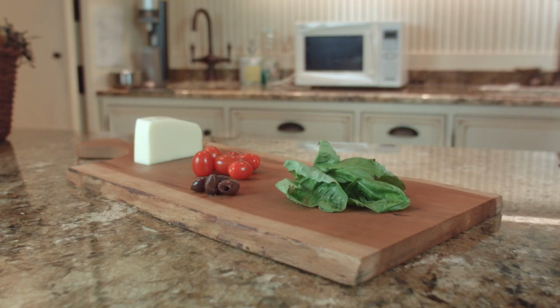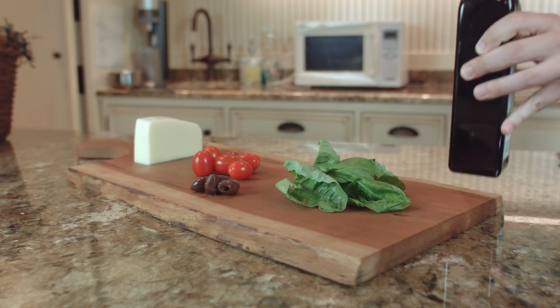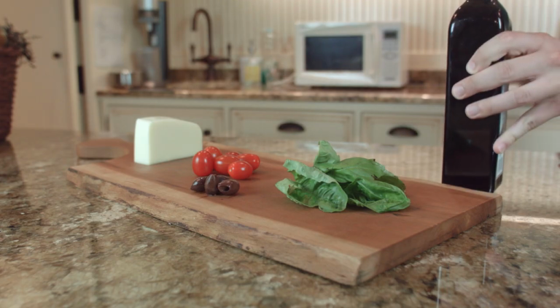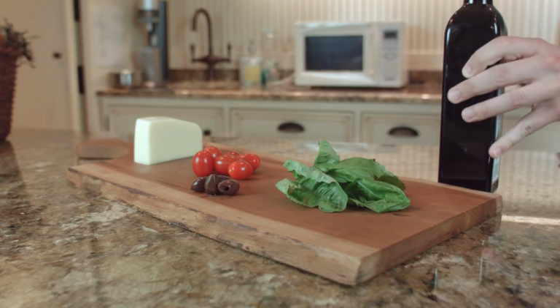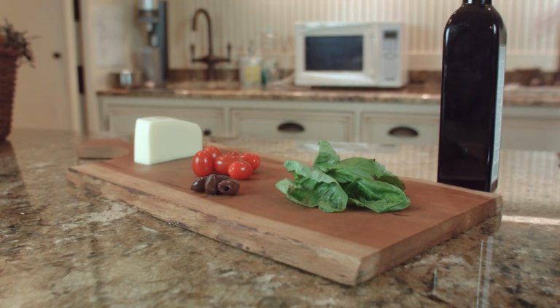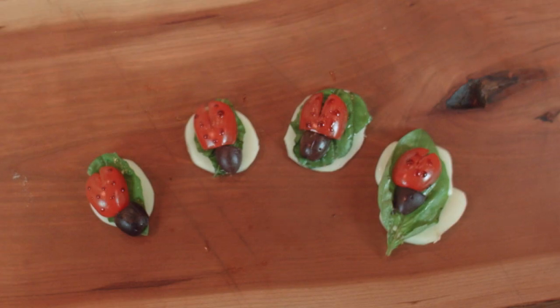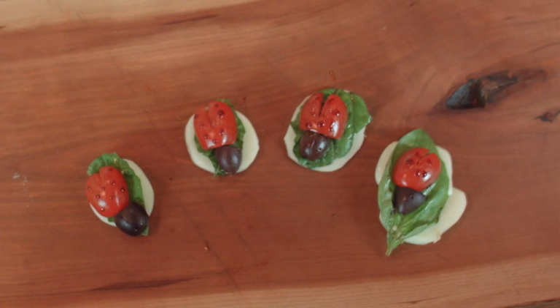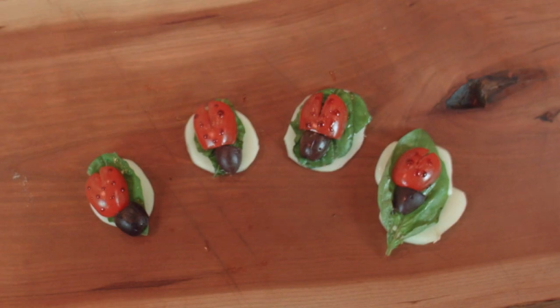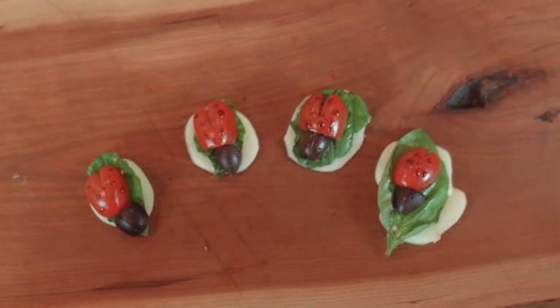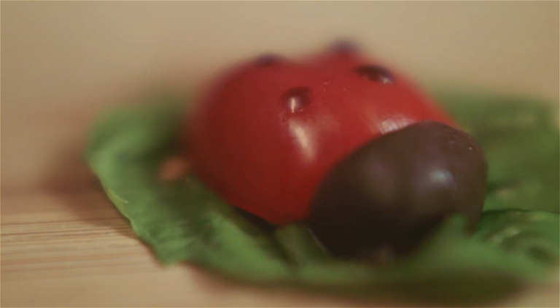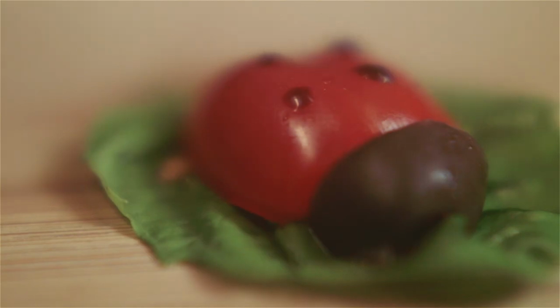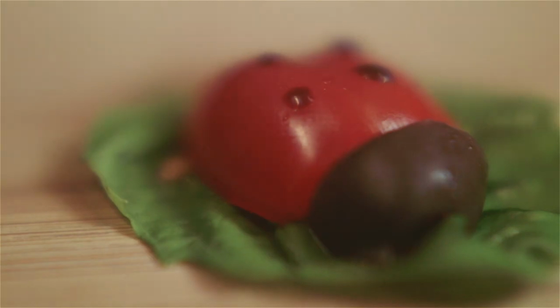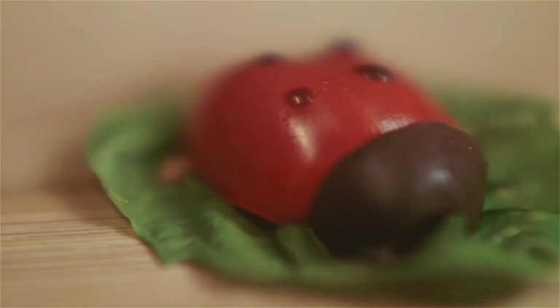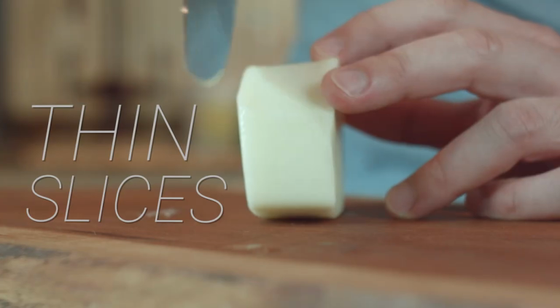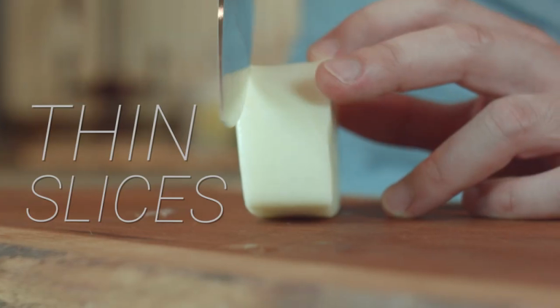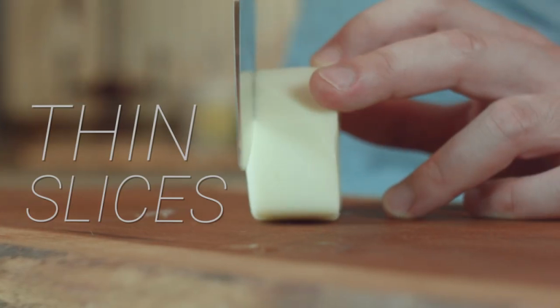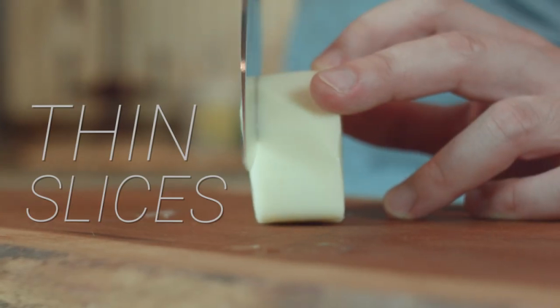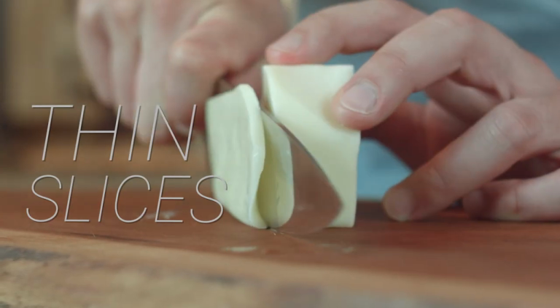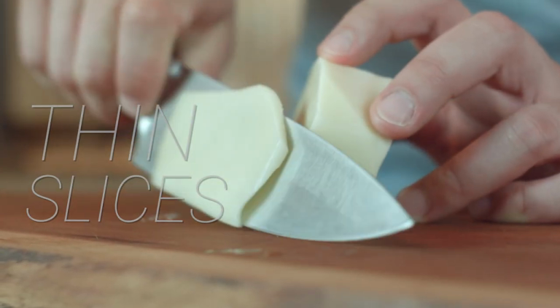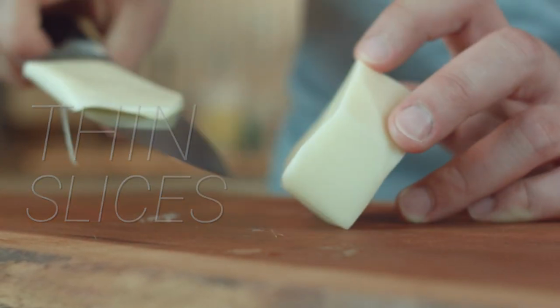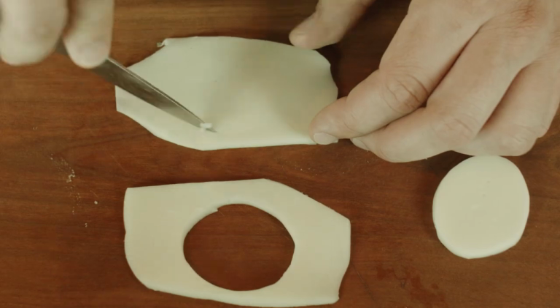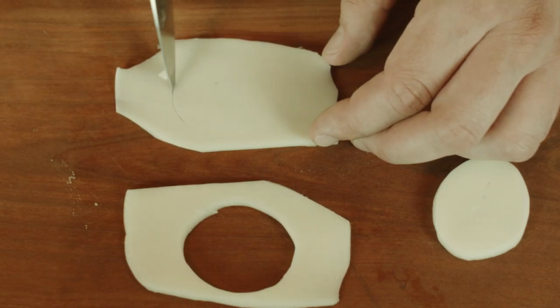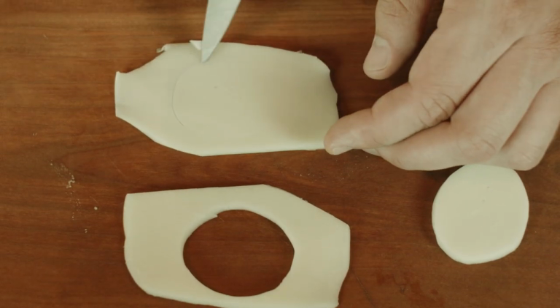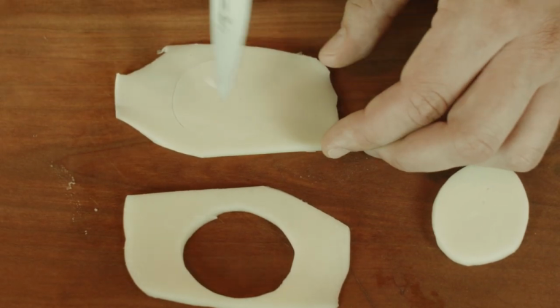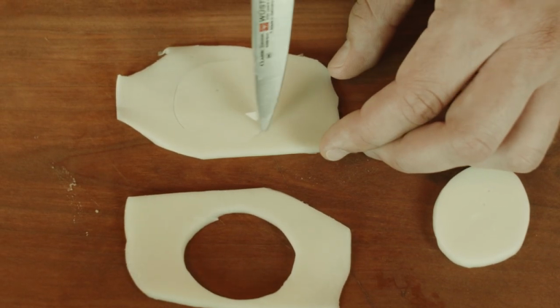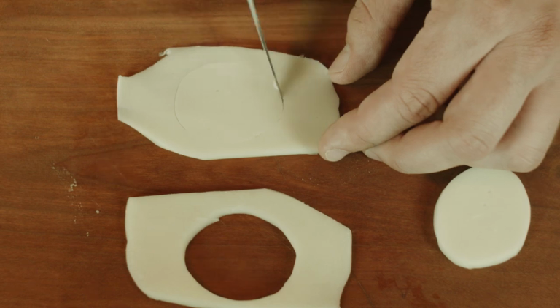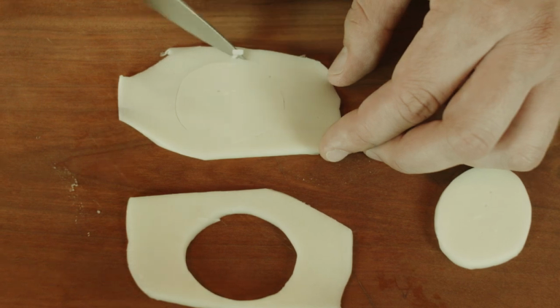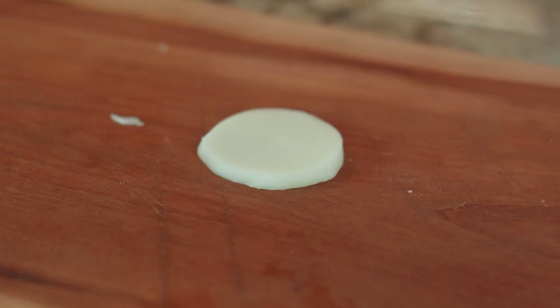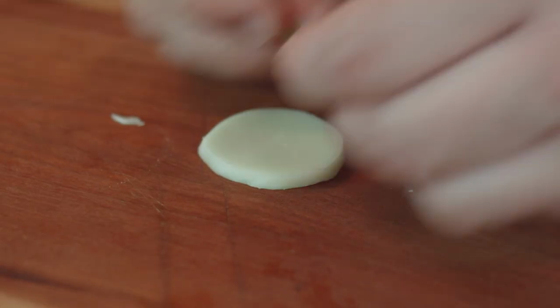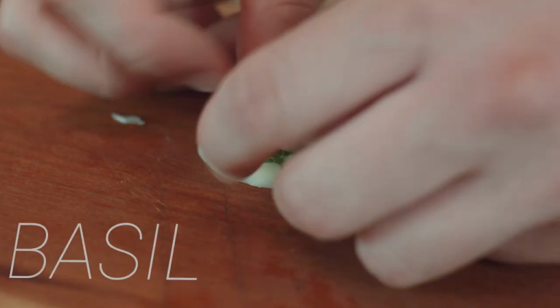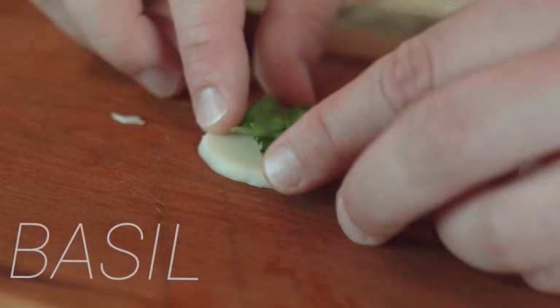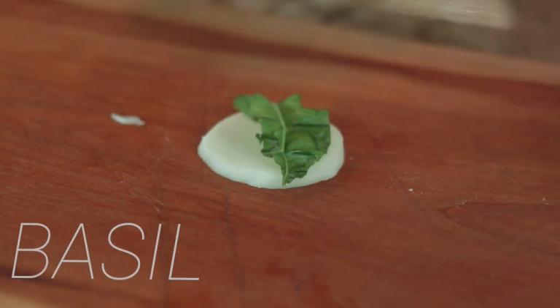Want to get crafty in the kitchen? Here's an easy way to make caprese salad ladybug bites. Starting with the base, slice some mozzarella cheese into circular flat discs. Then layer on a basil leaf.